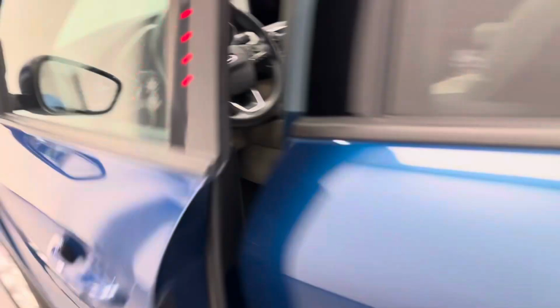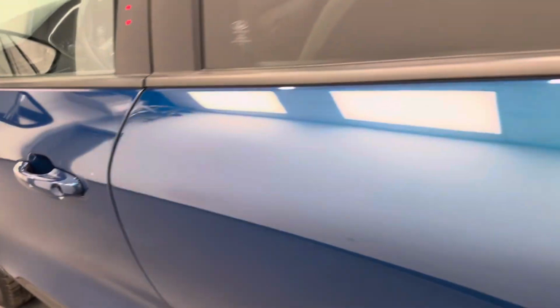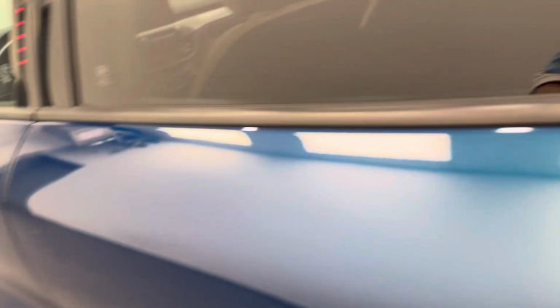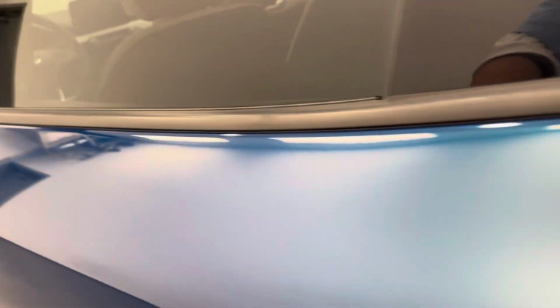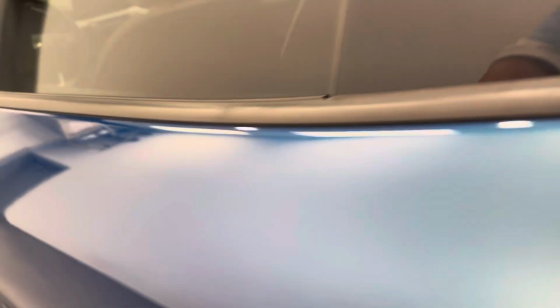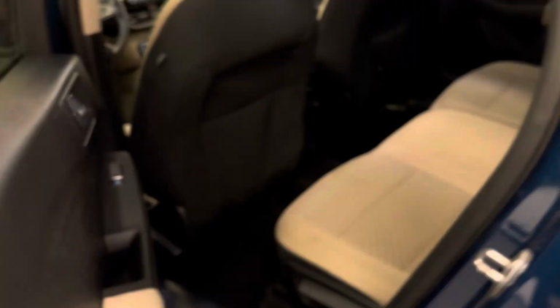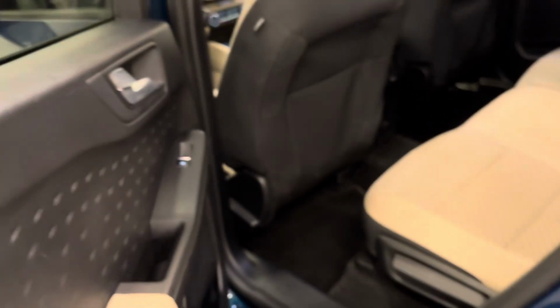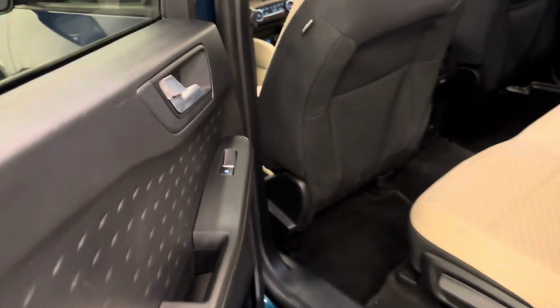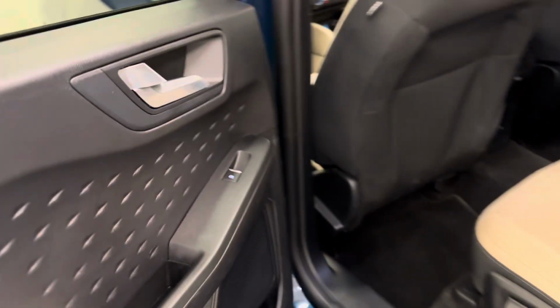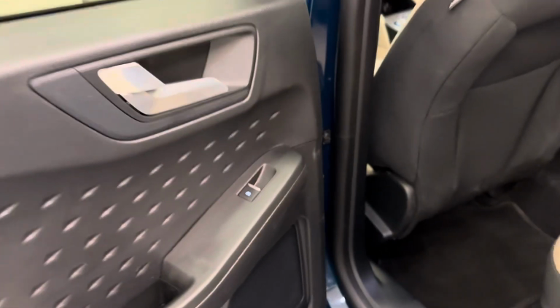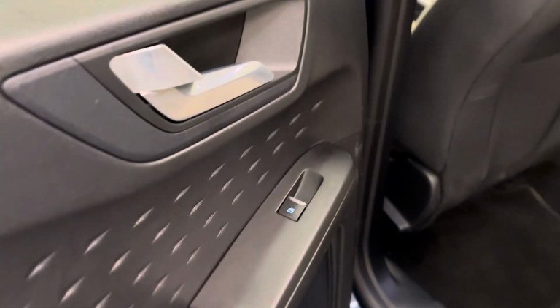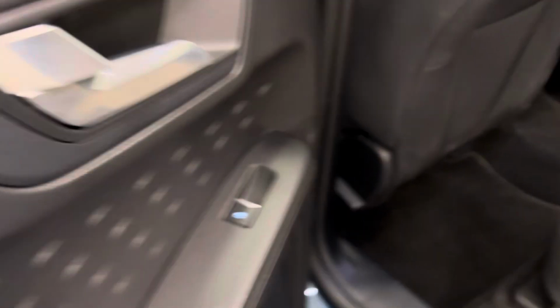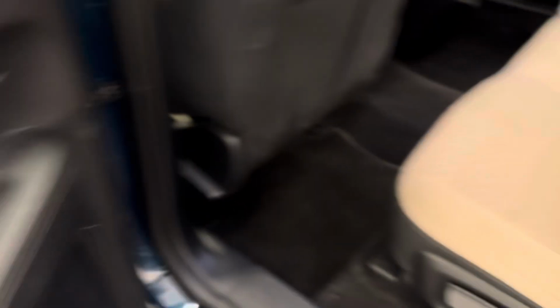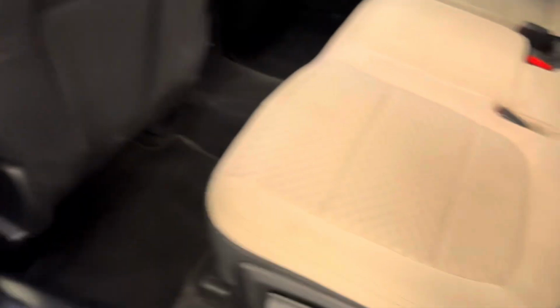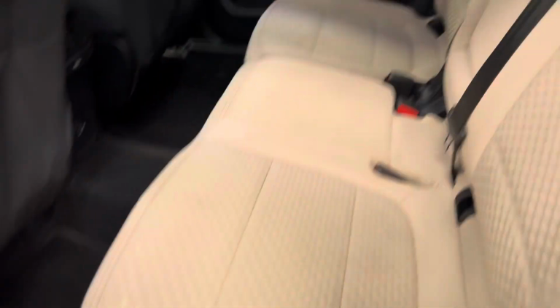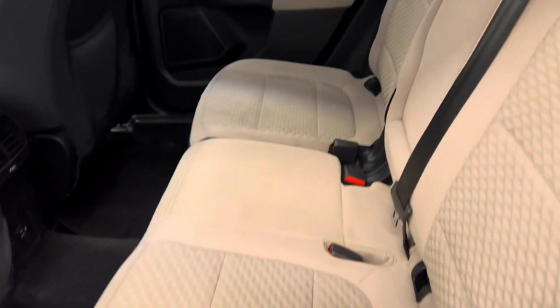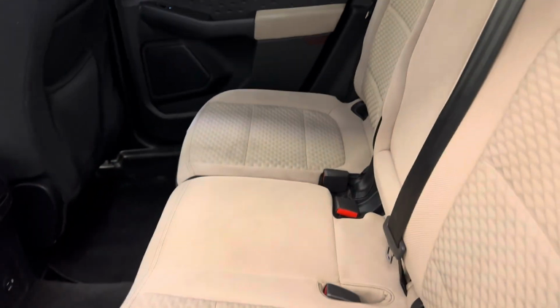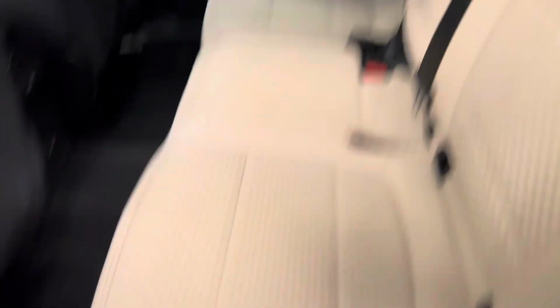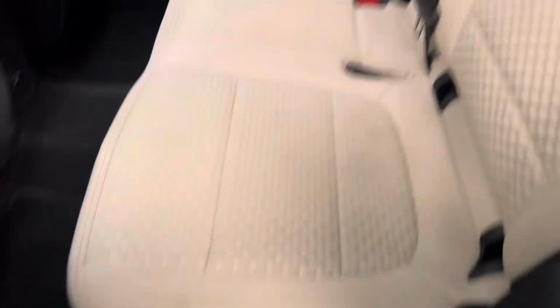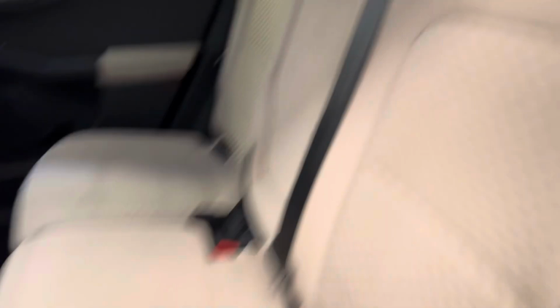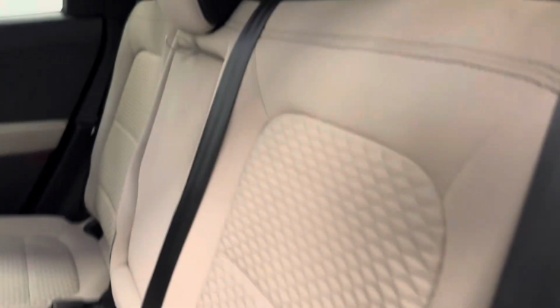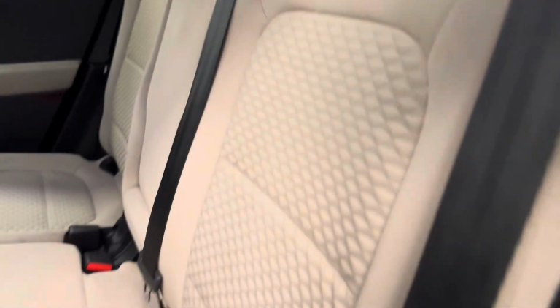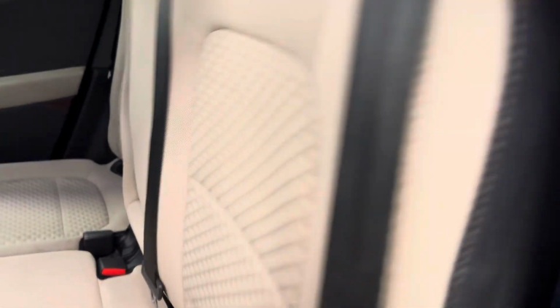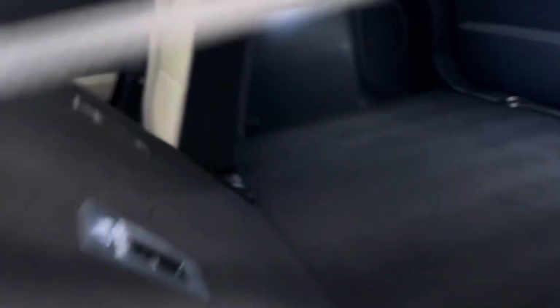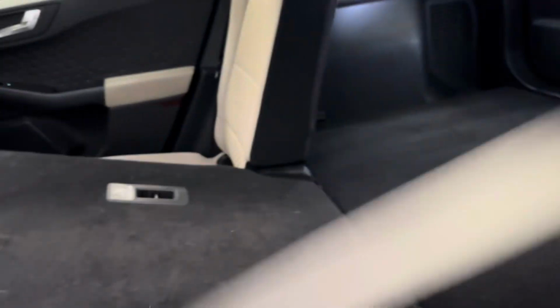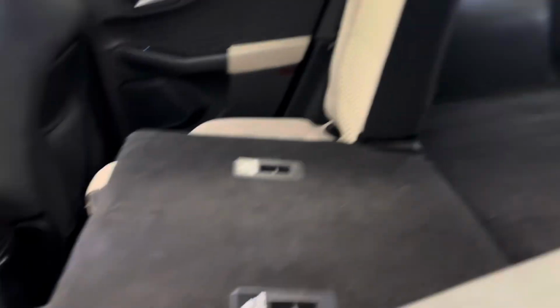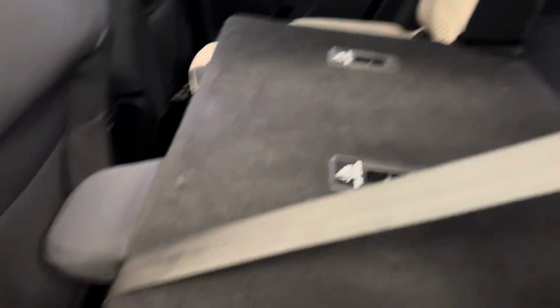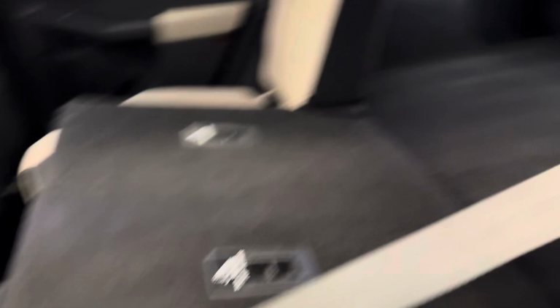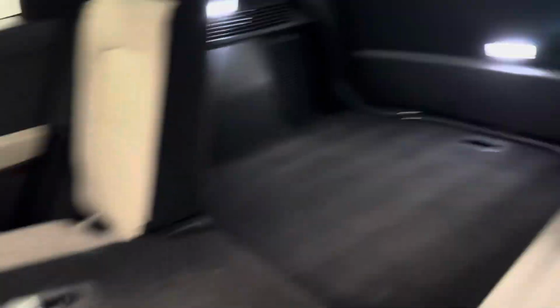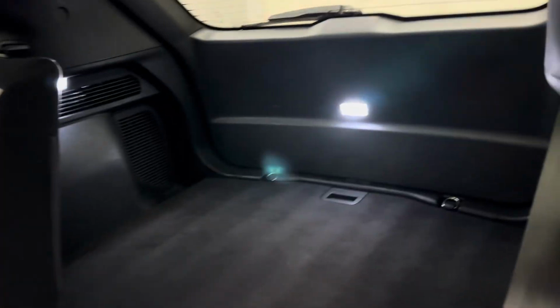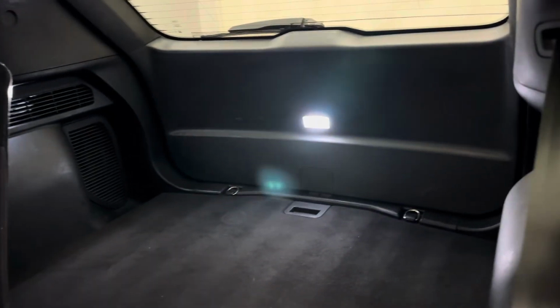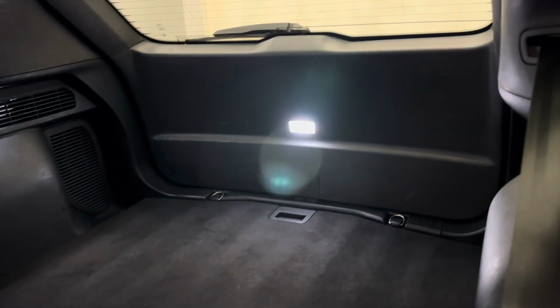Moving on to the rear, we've got power windows, a 60-40 split bench seat that pulls down for some extra cargo space.